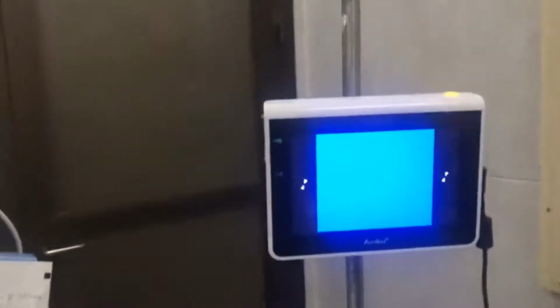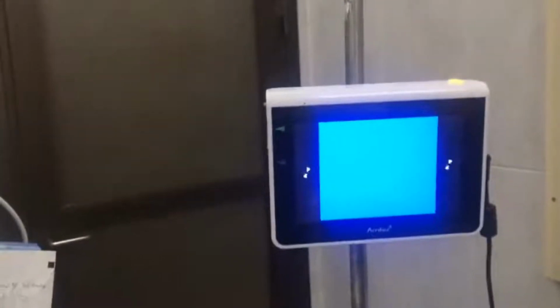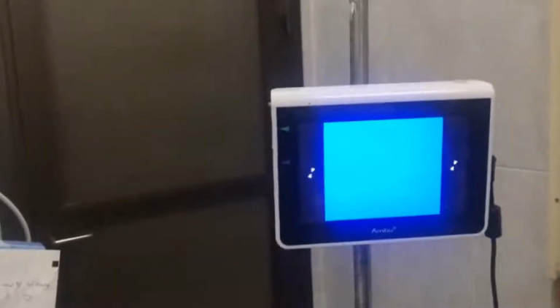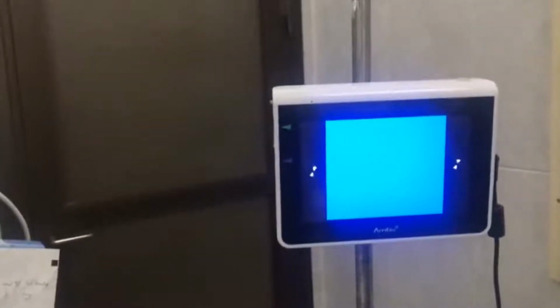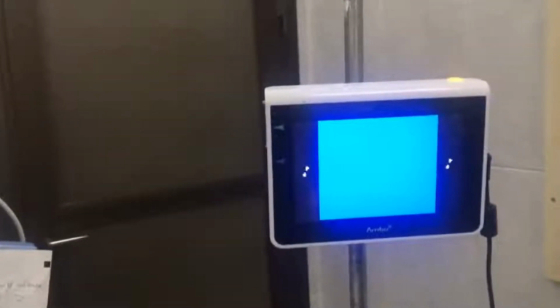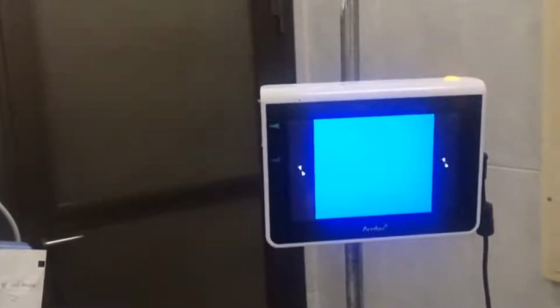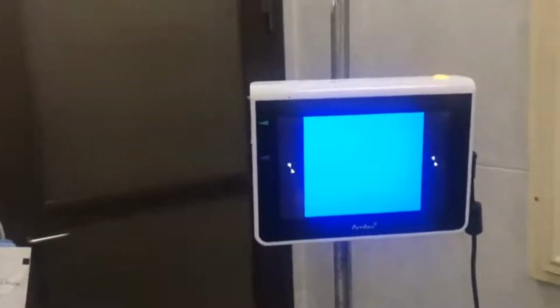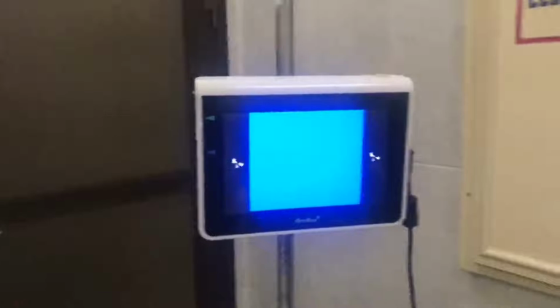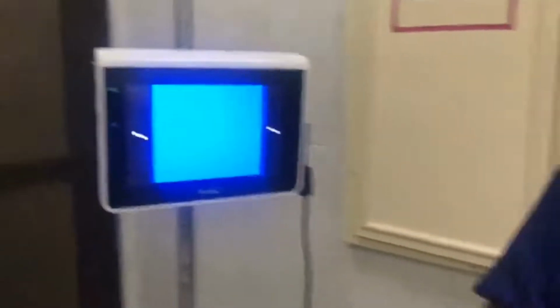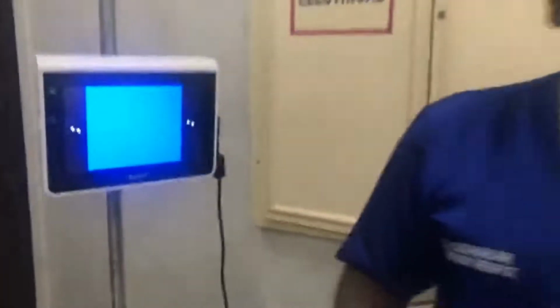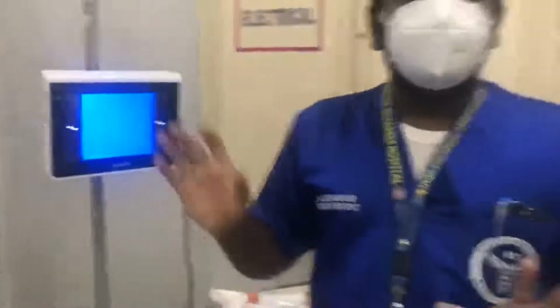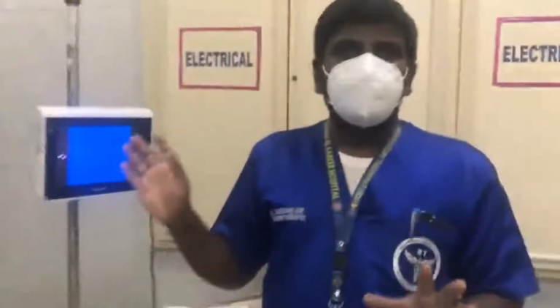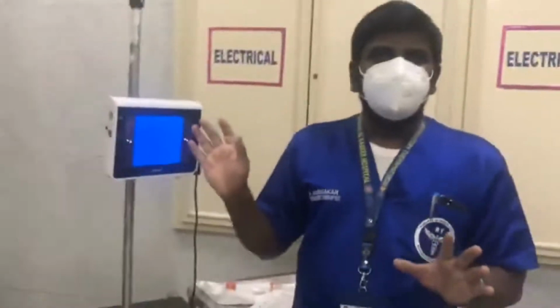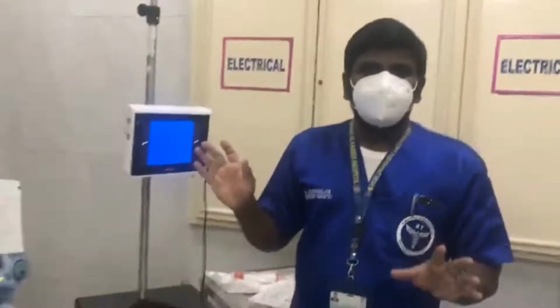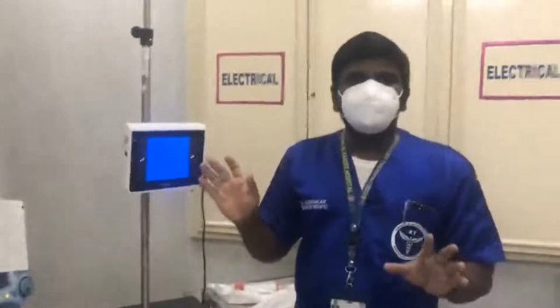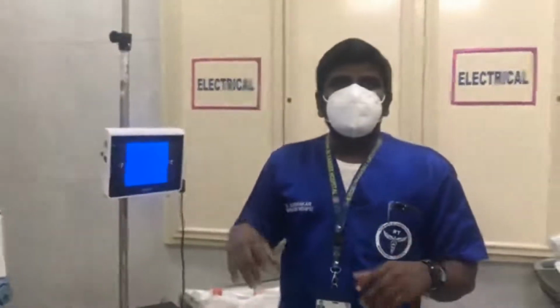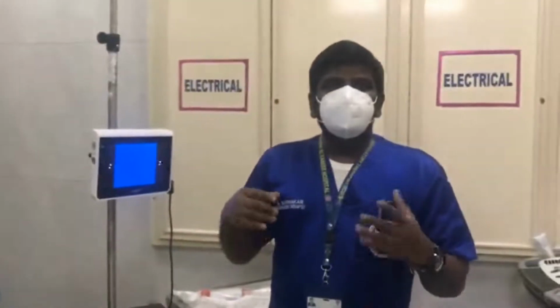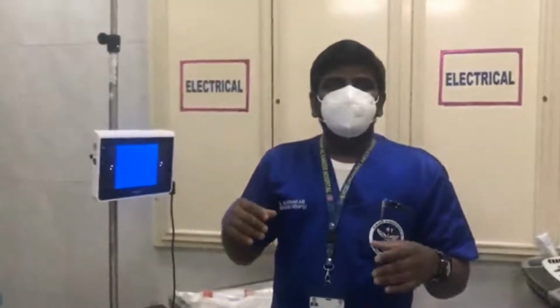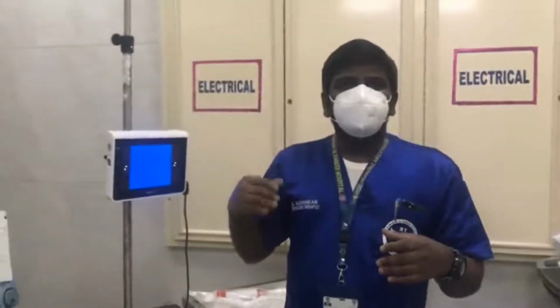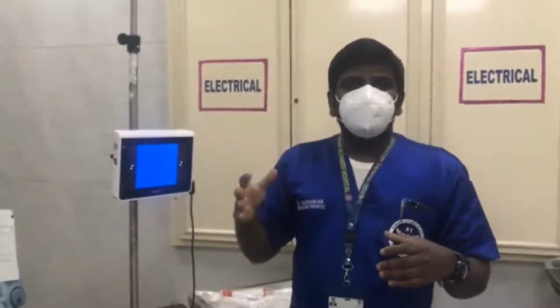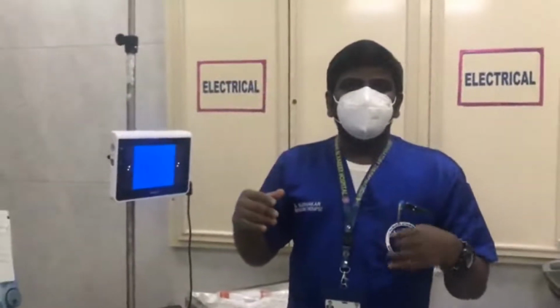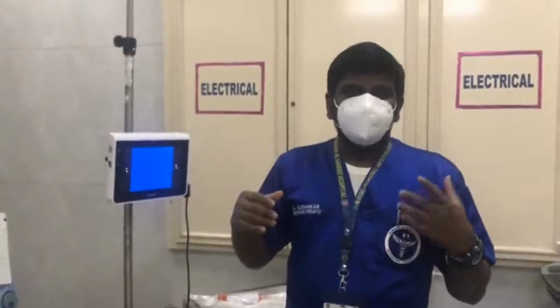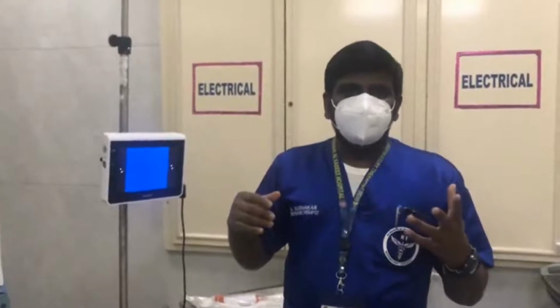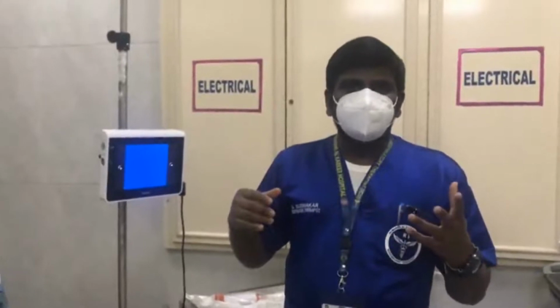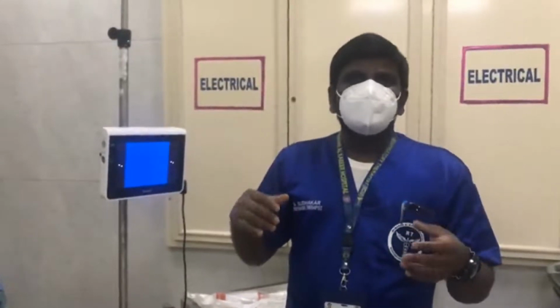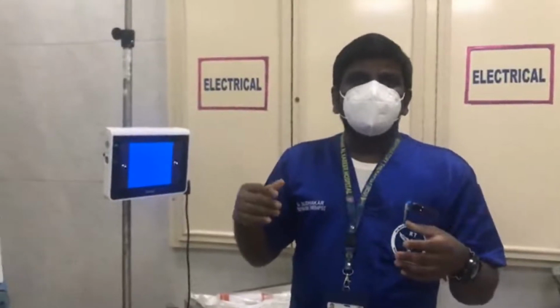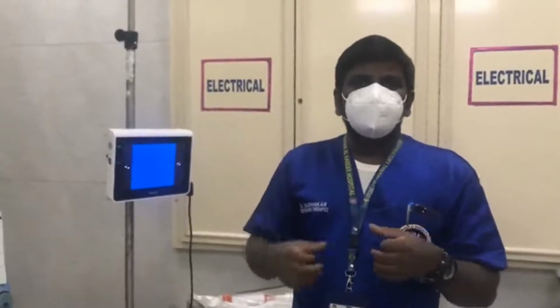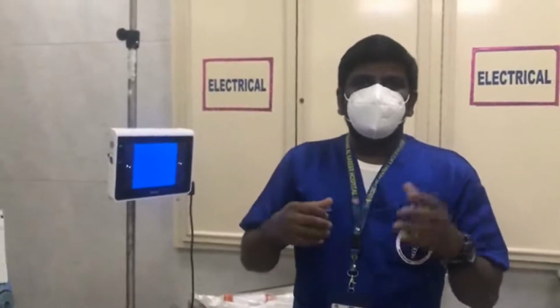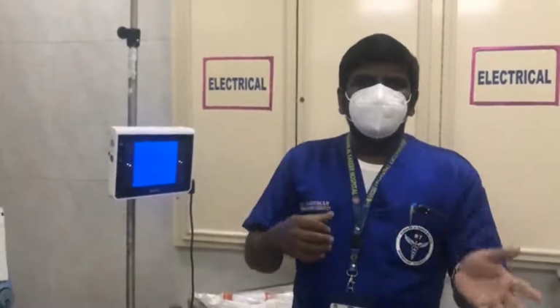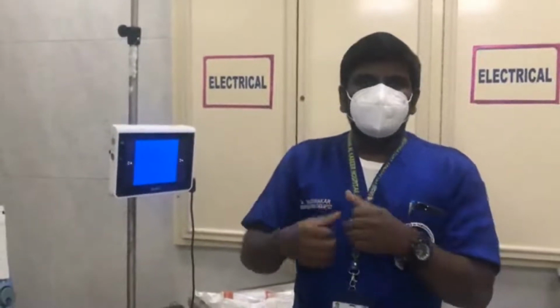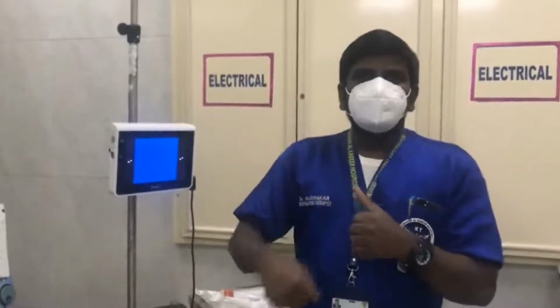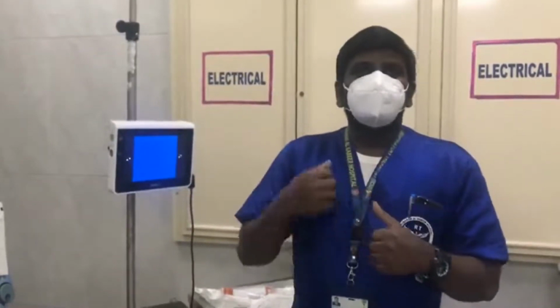I will teach you later how to connect the scopes. The common indication we are using the AMBU disposable scope is mainly for severe COVID pneumonia and severe infection cases, so there is no need to expose the reusable one.